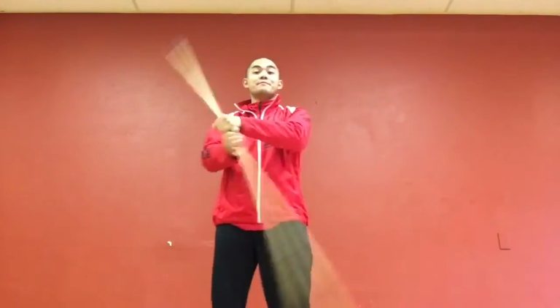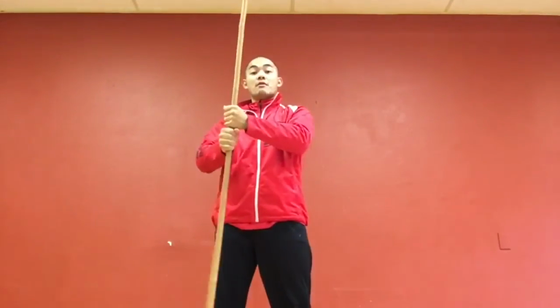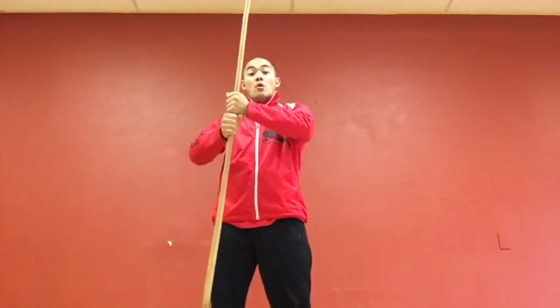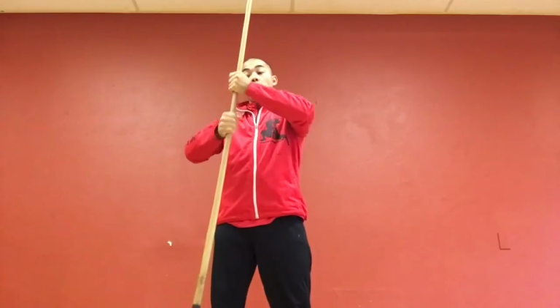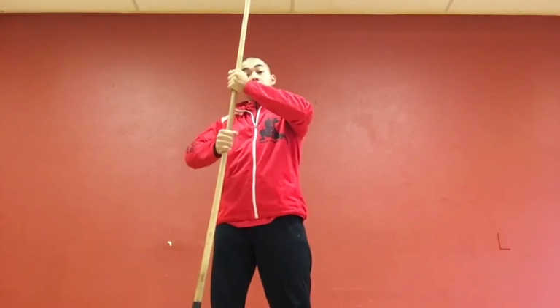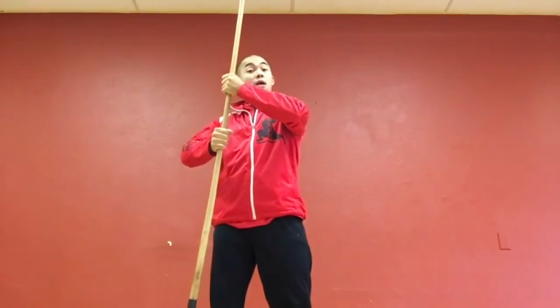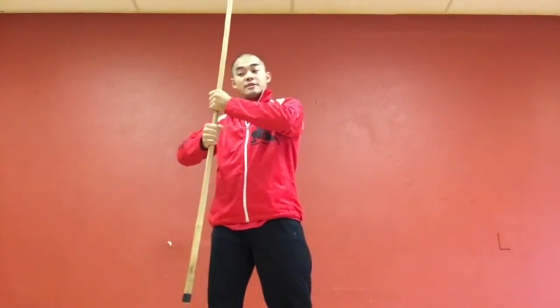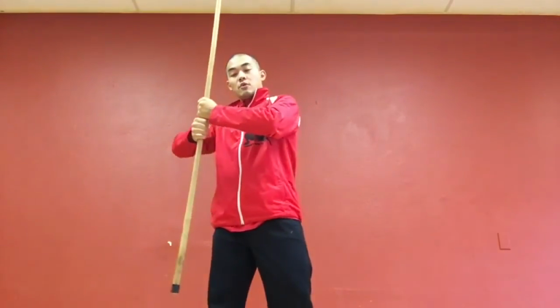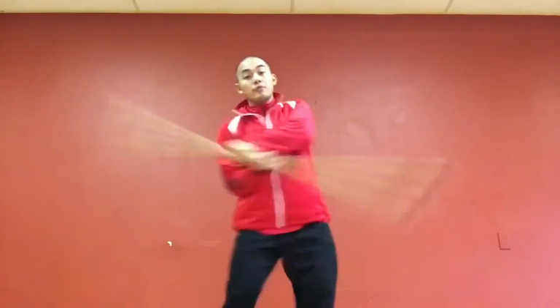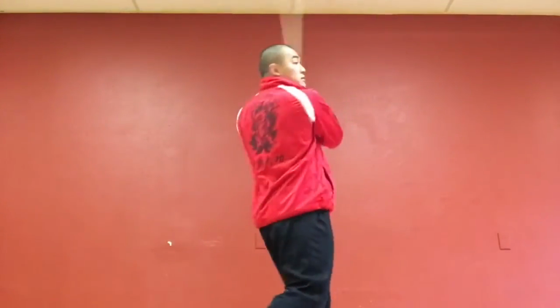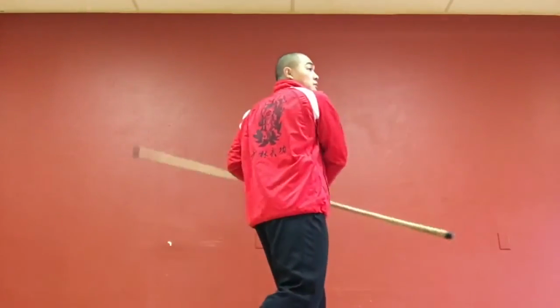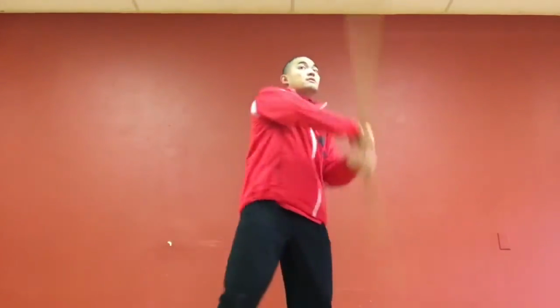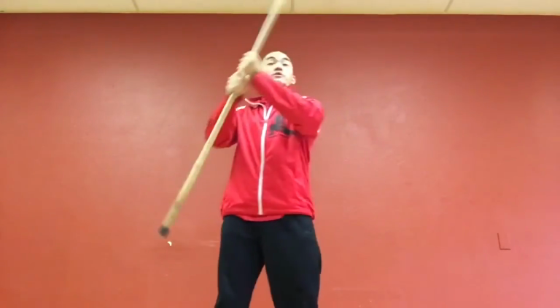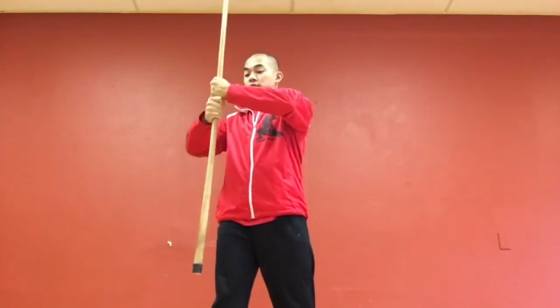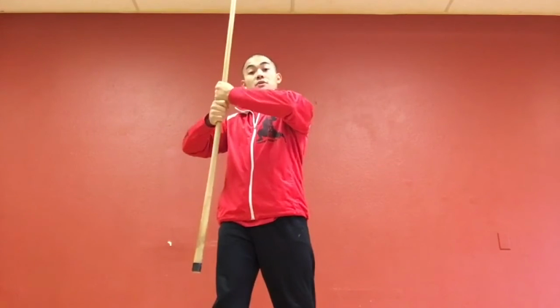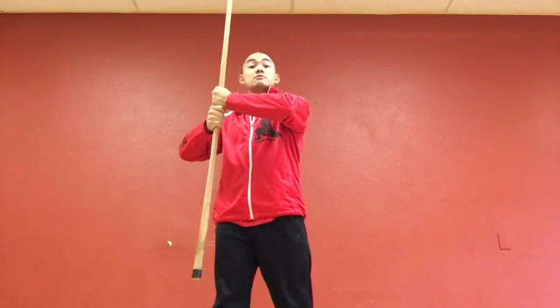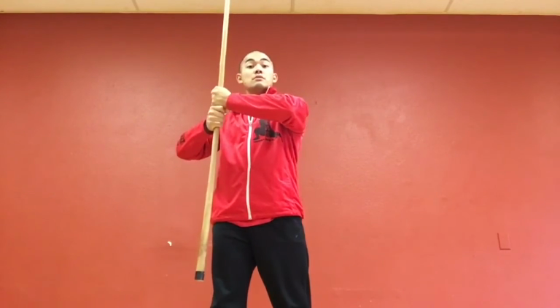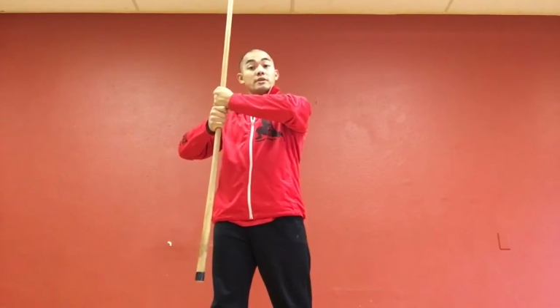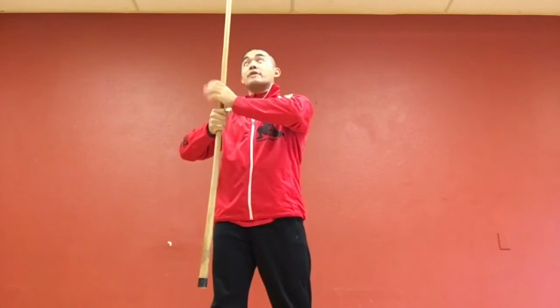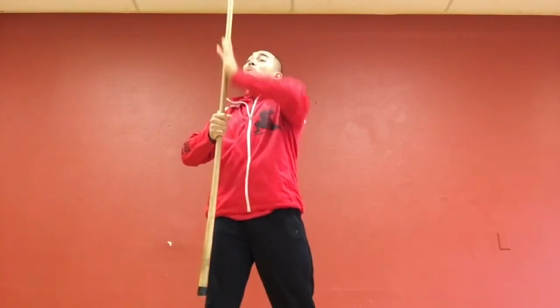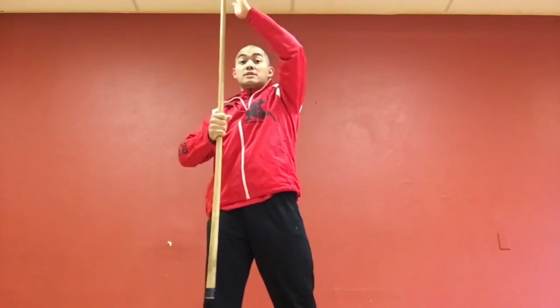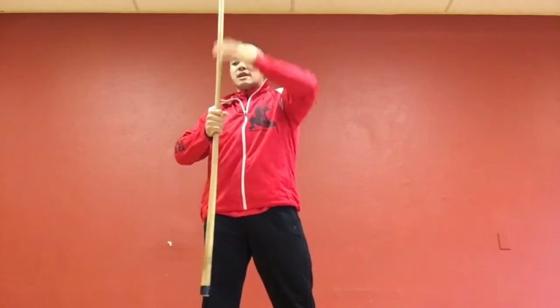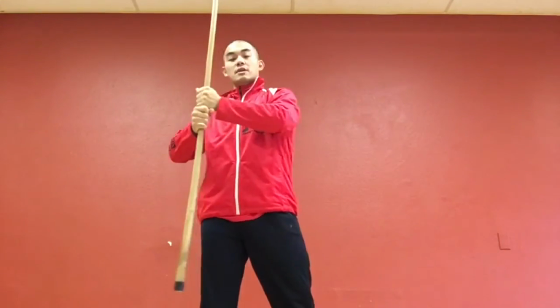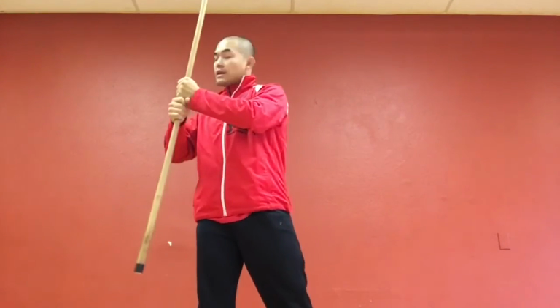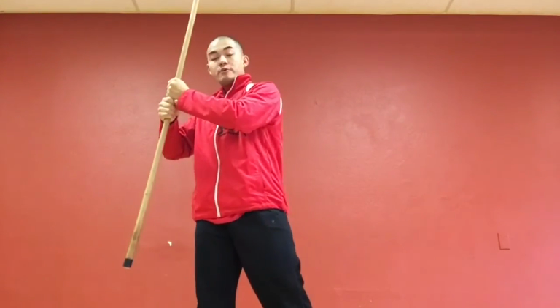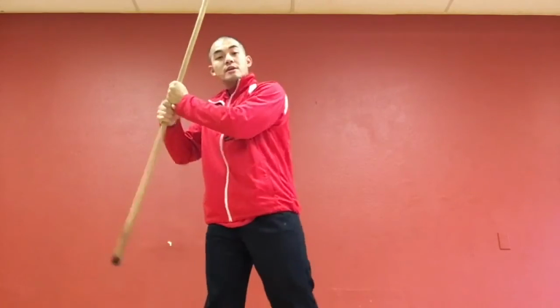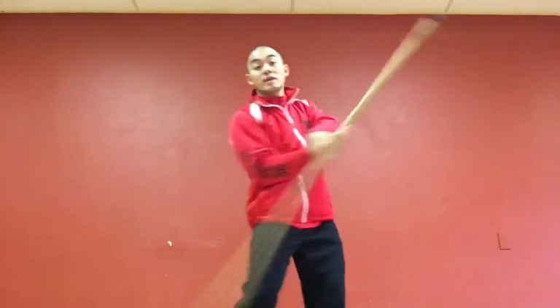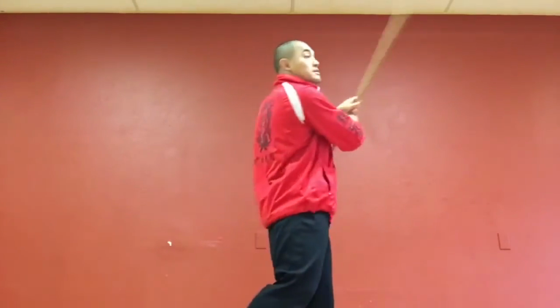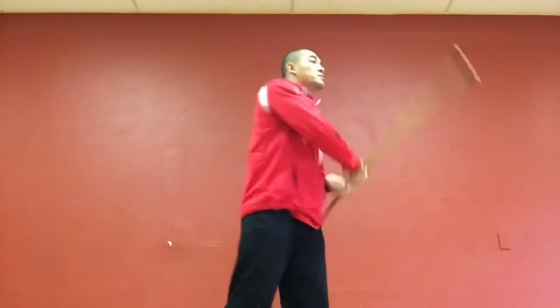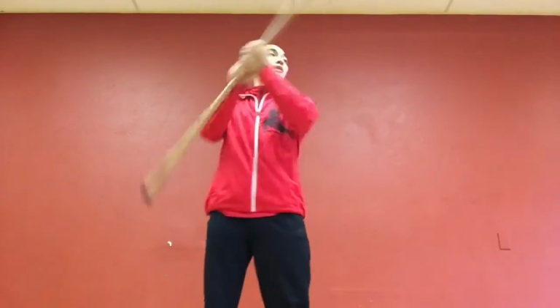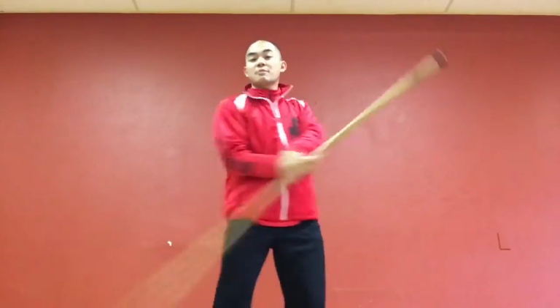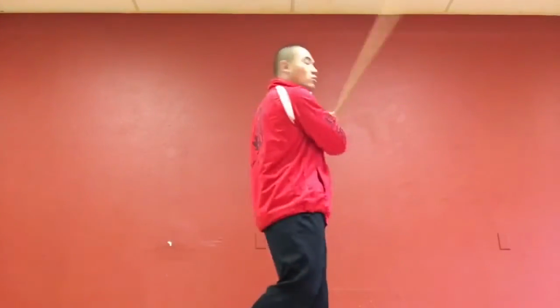When we do the opposite direction, we're going upwards. What you're going to do is grab a little lower than the midpoint. This brings more weight to the top of the staff. All we're doing is swinging the top — I like to think about it like I'm pulling.